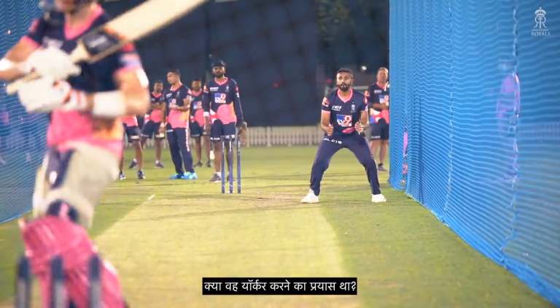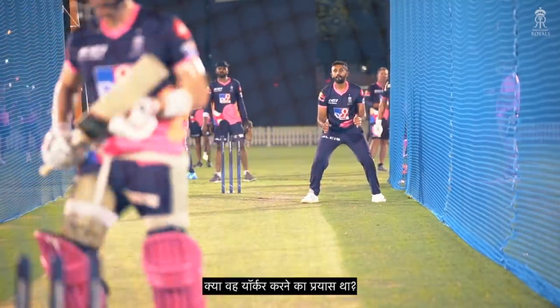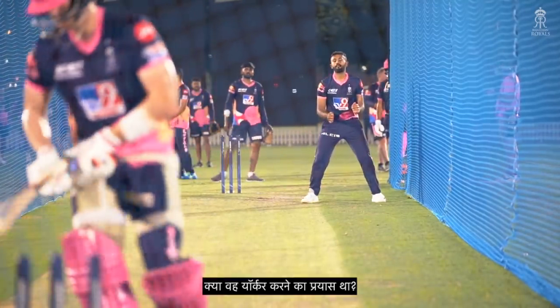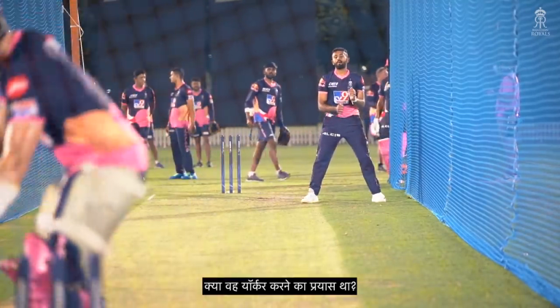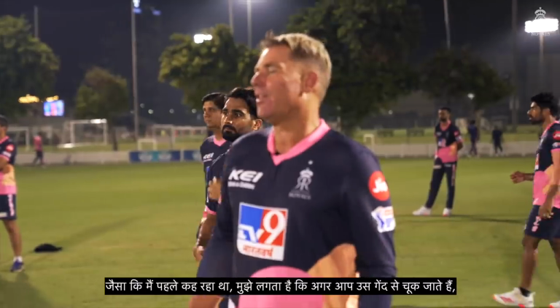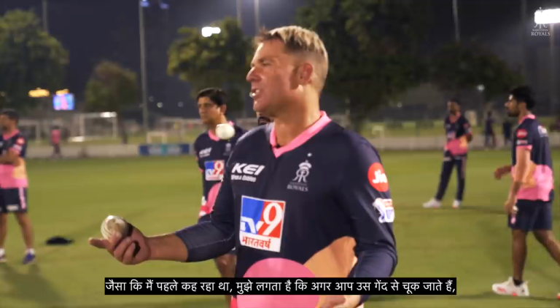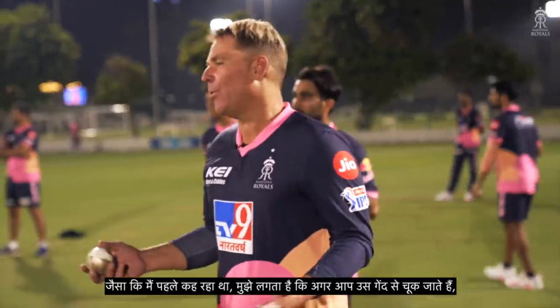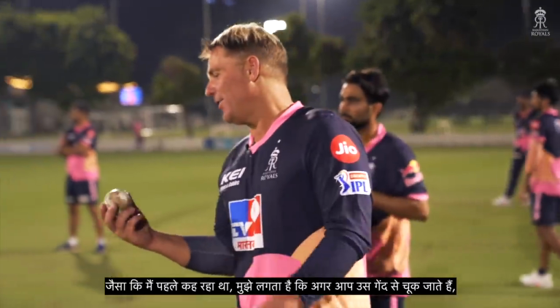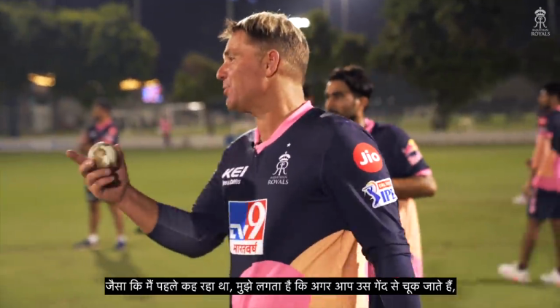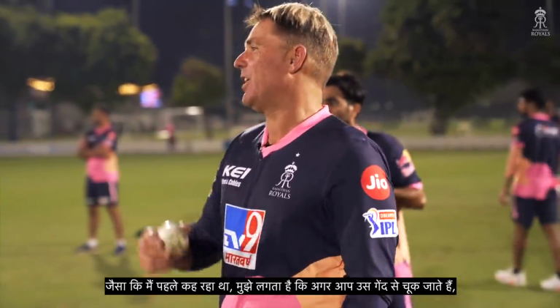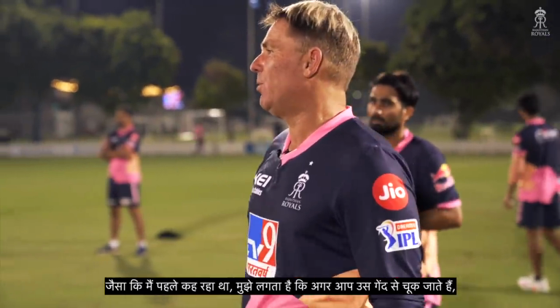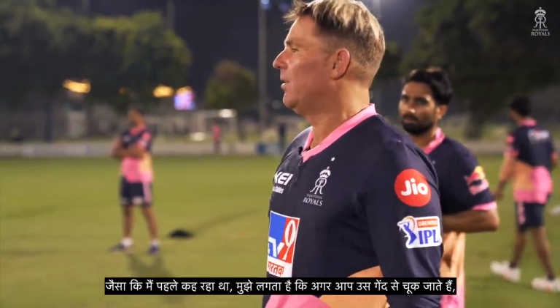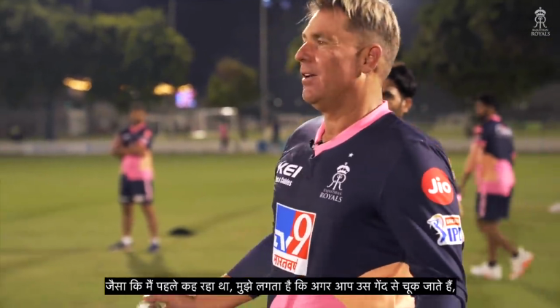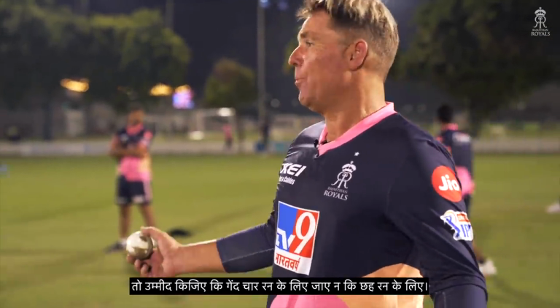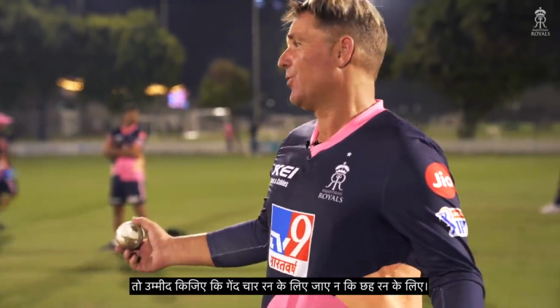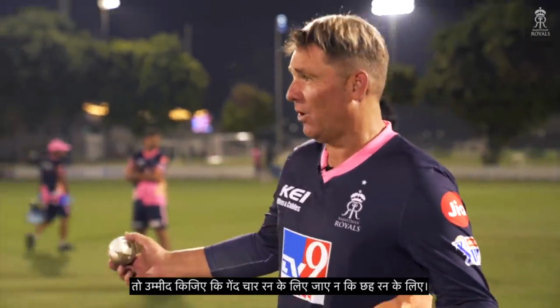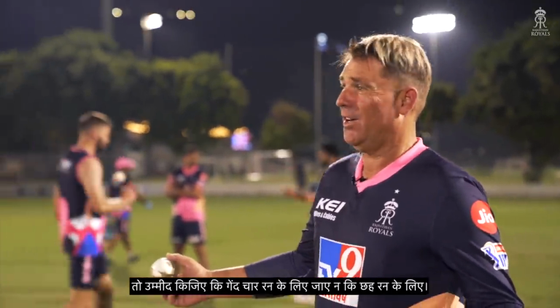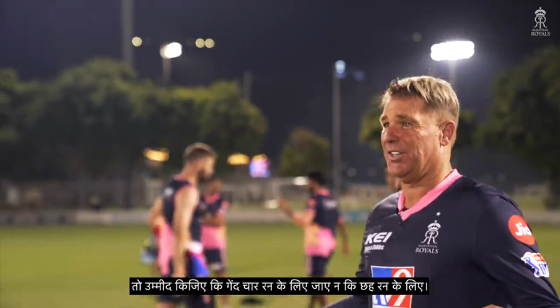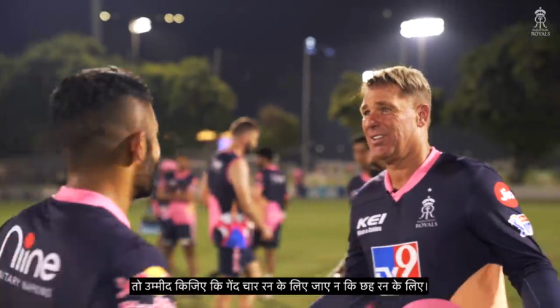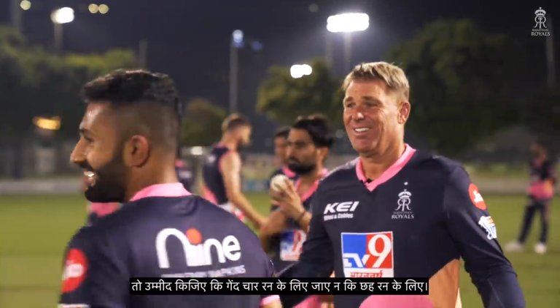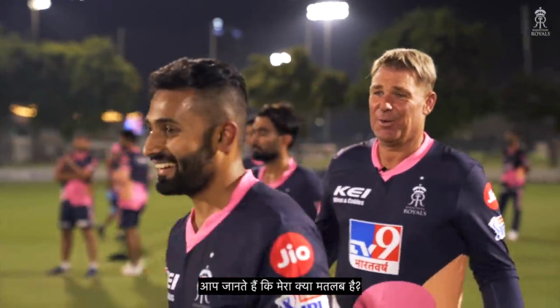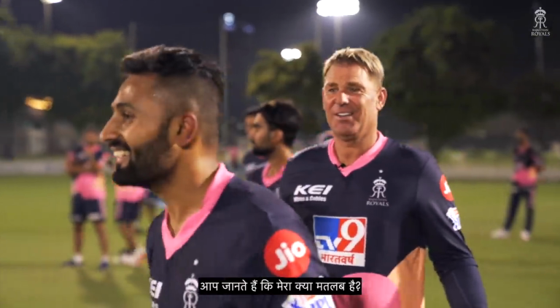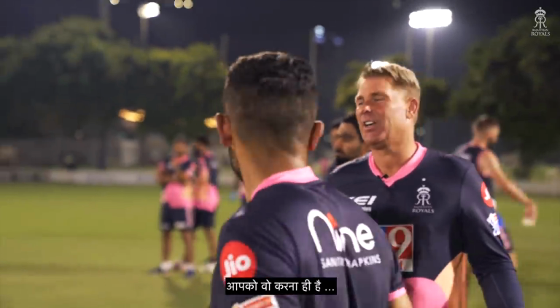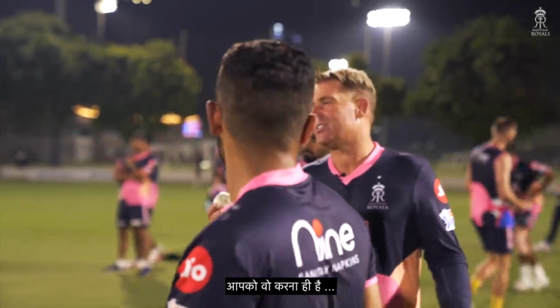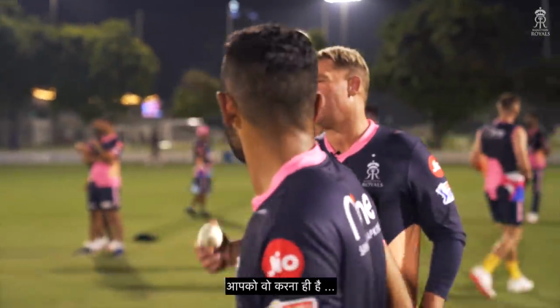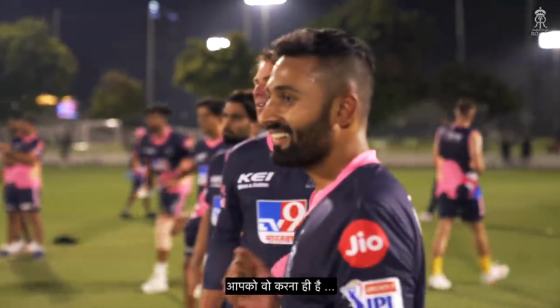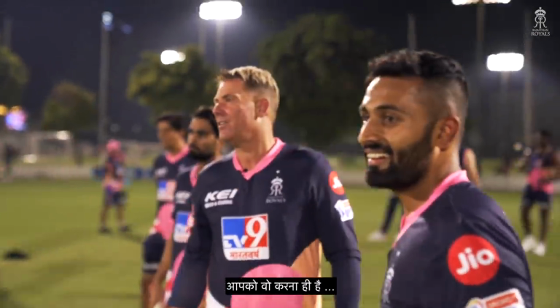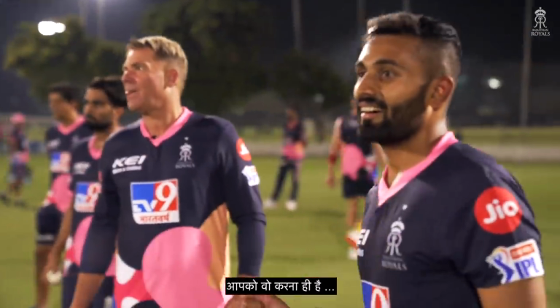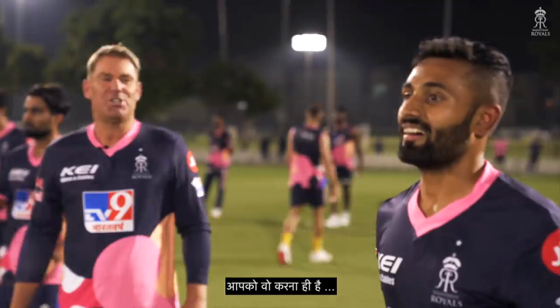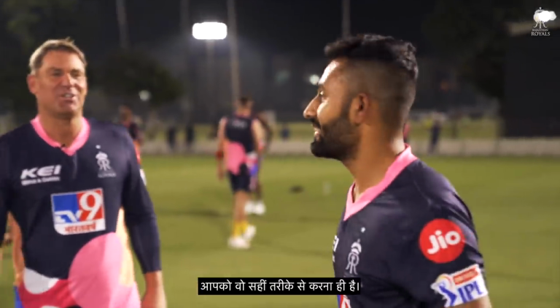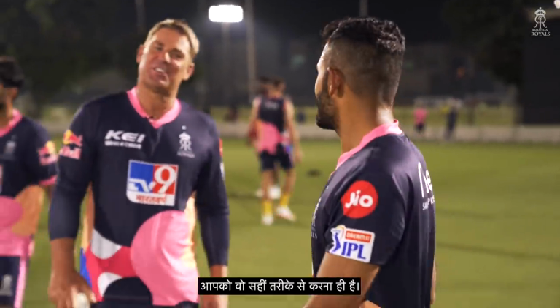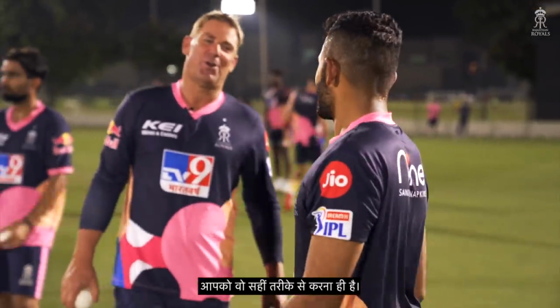Is that the attempted yorker? As I was saying before, if you just miss with that ball you hope it goes for four and not six. You've got to get those so right — Jesus, you've got to get that so right.